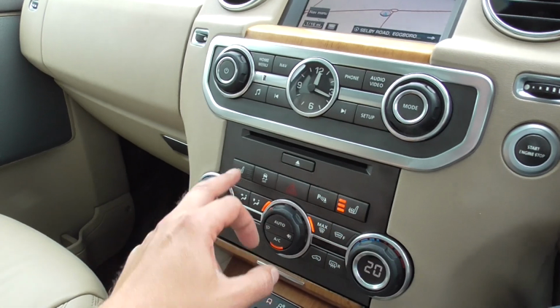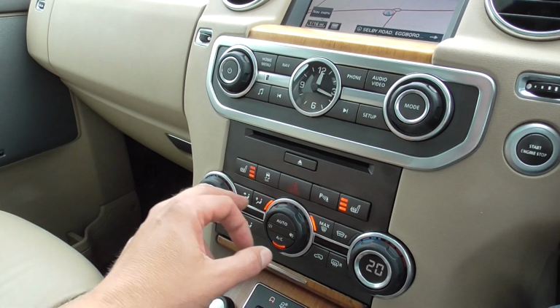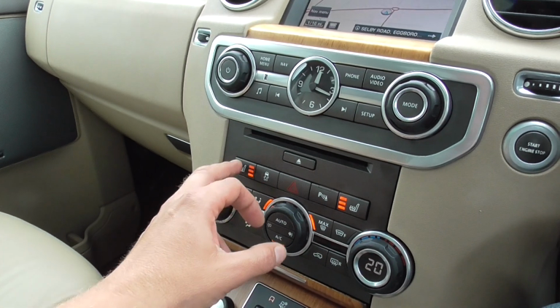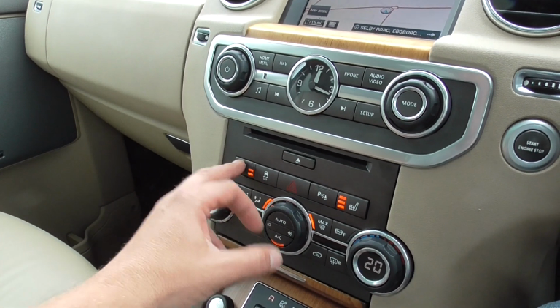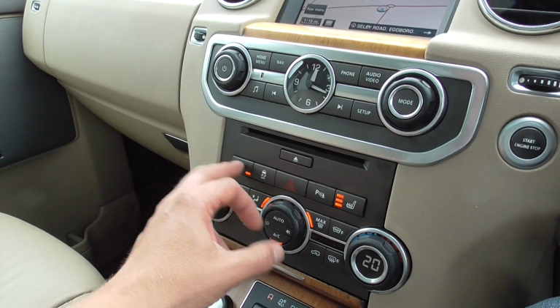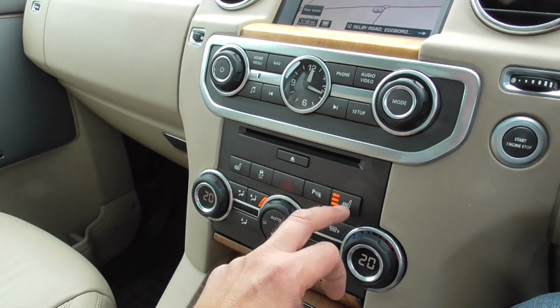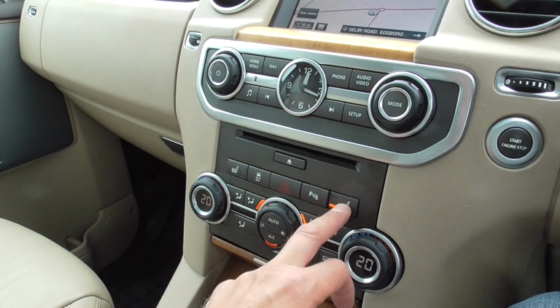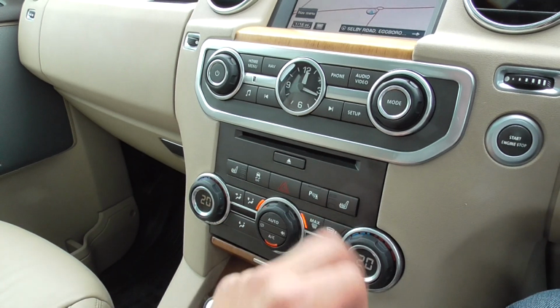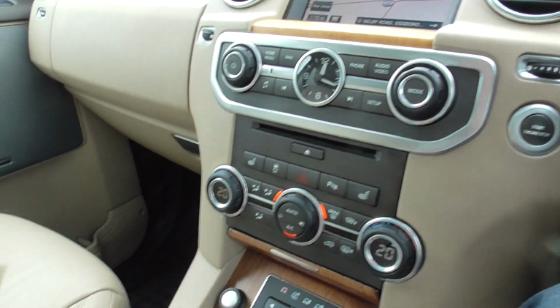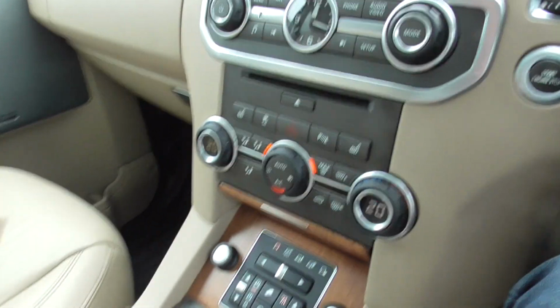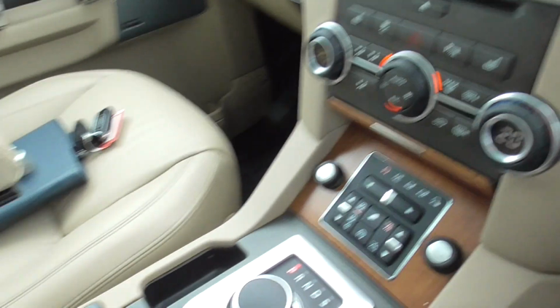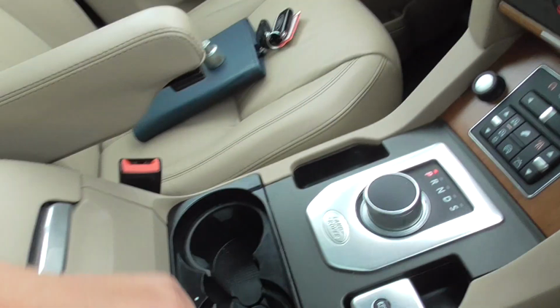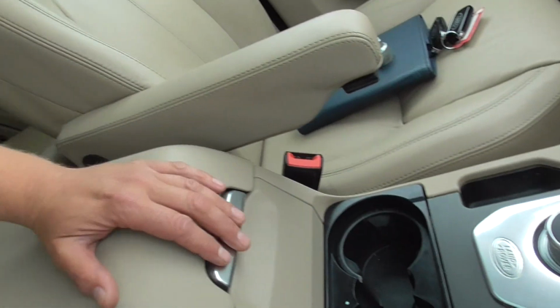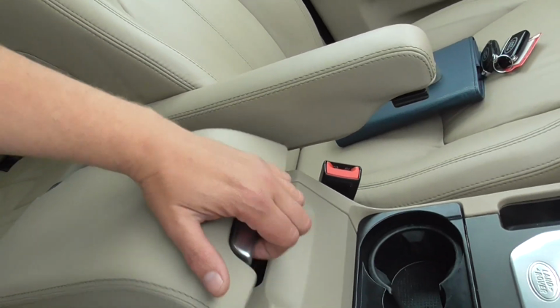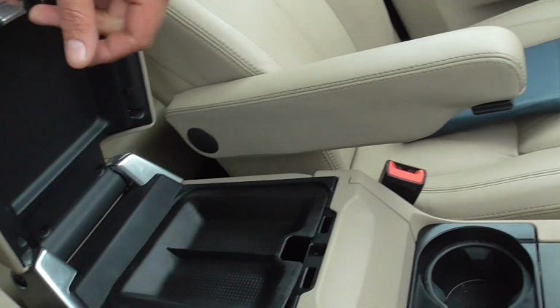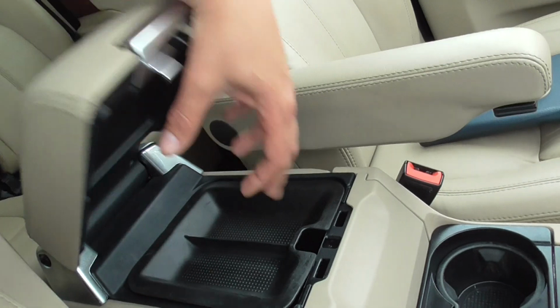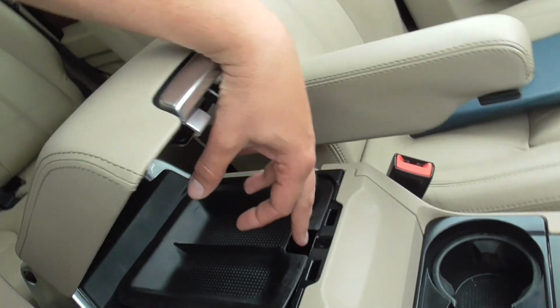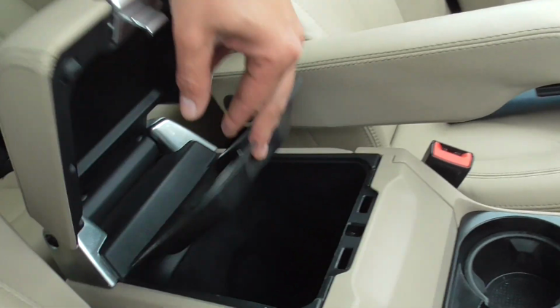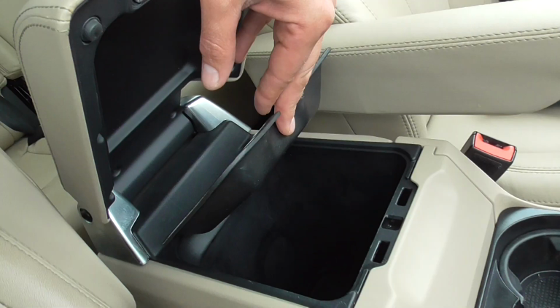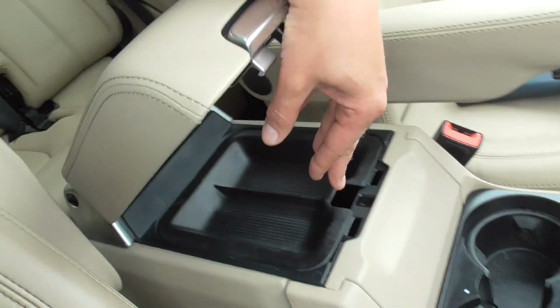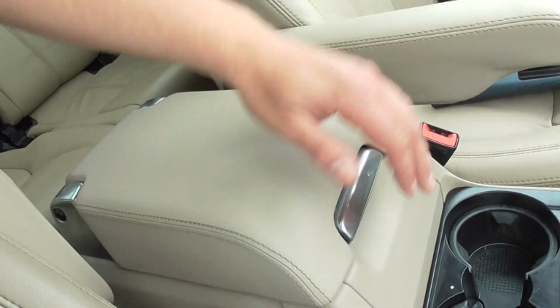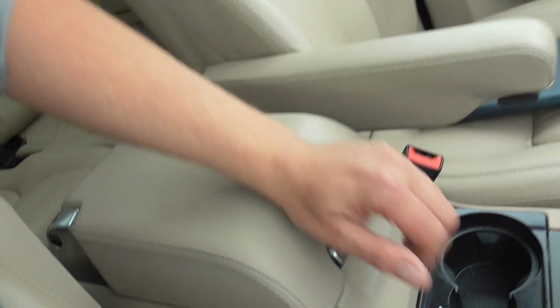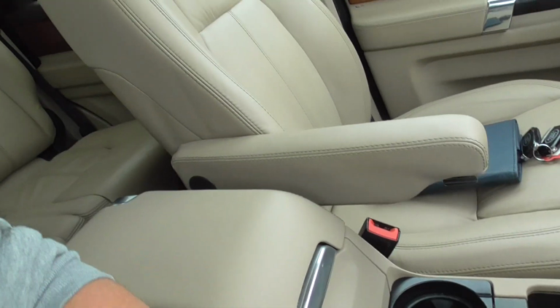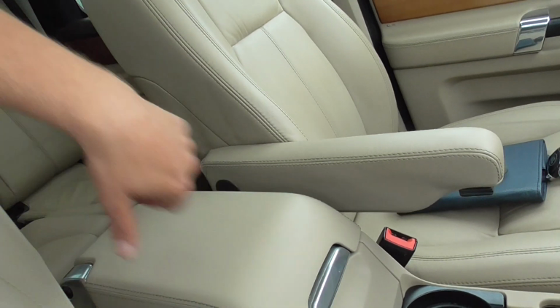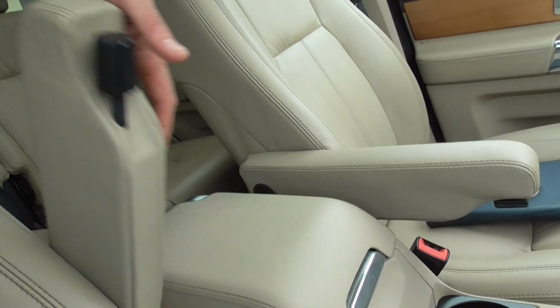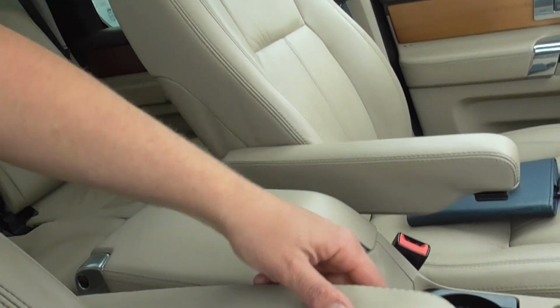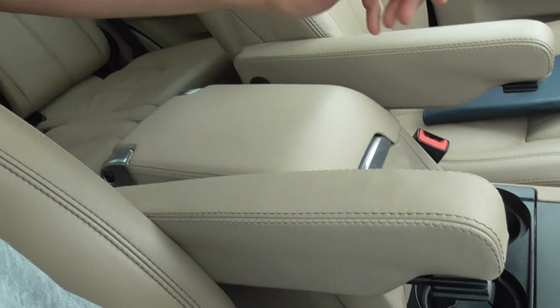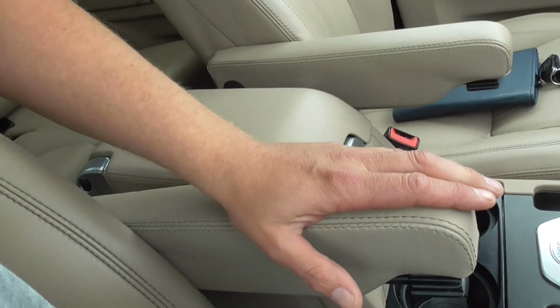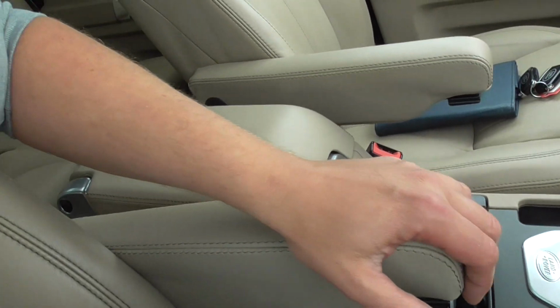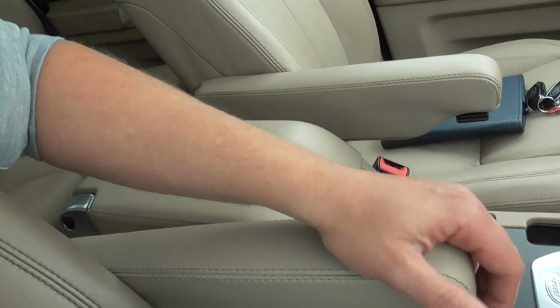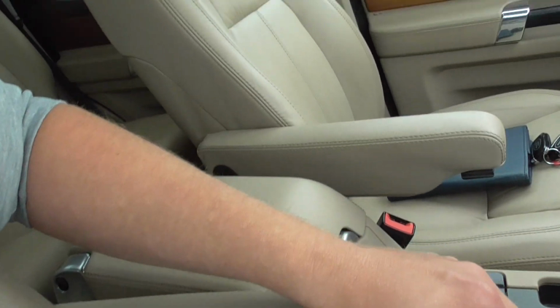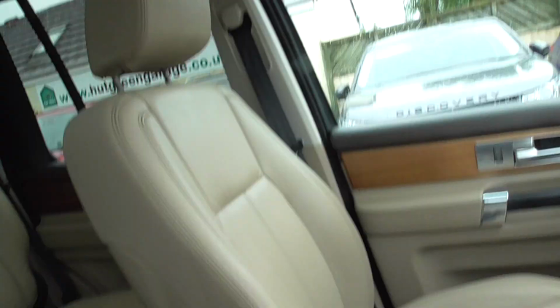Heated seat for the front and passenger. Really nice car — big centre armrest with storage bin in there. Also a second centre armrest and individual fold-flat seats.